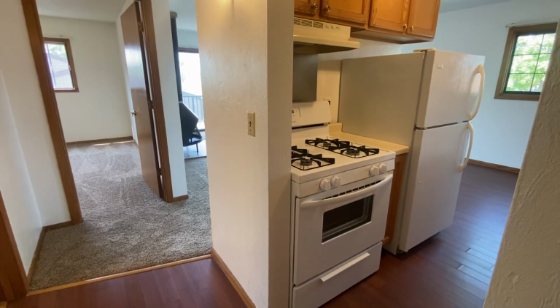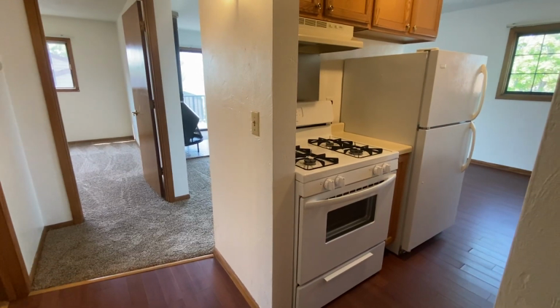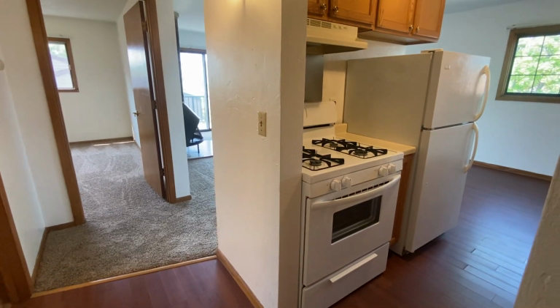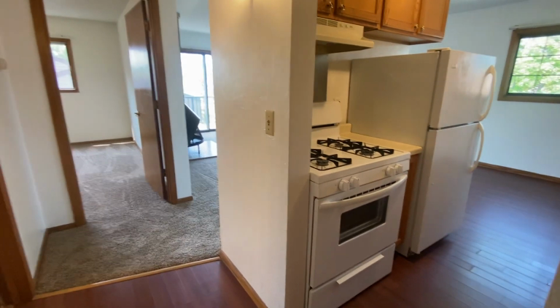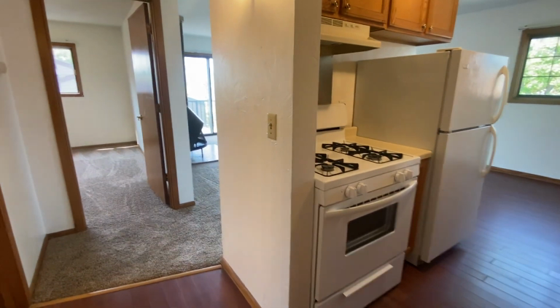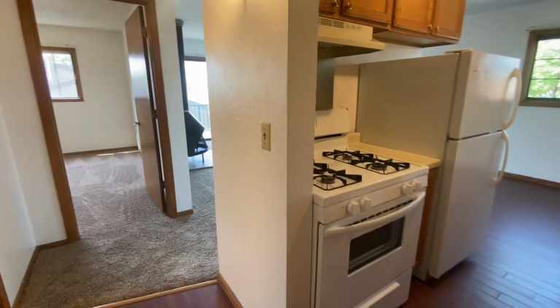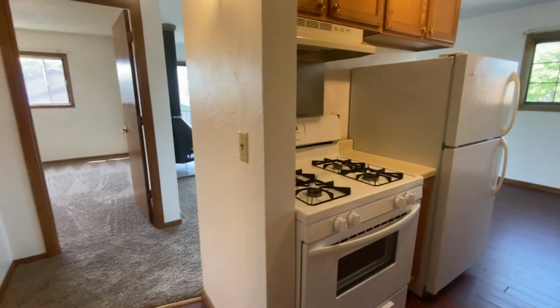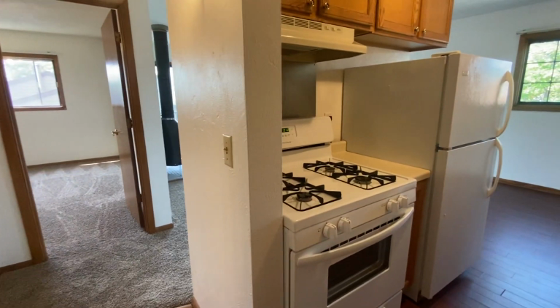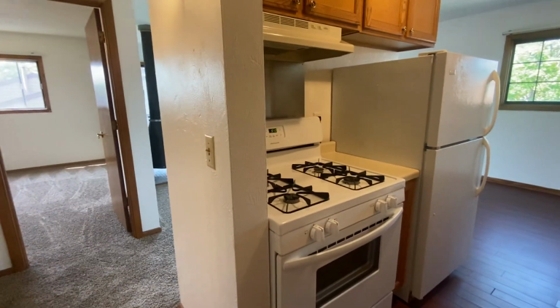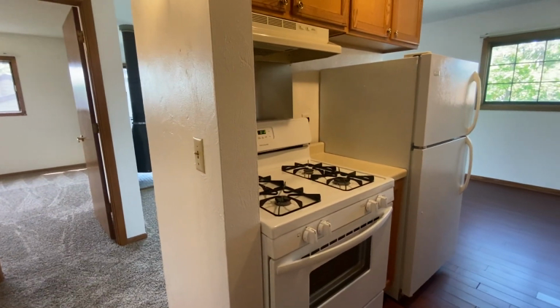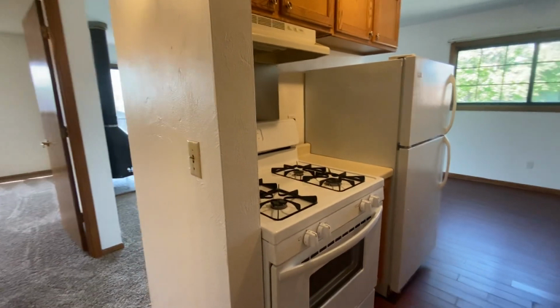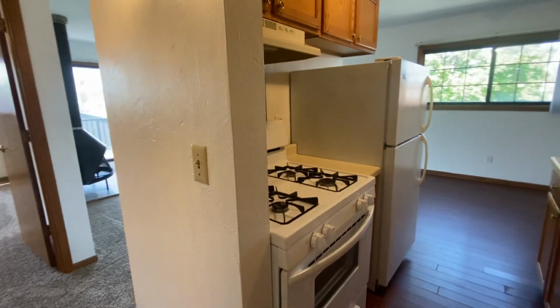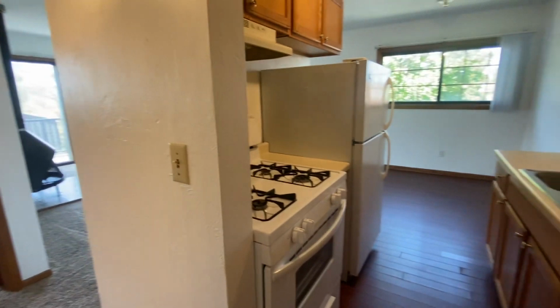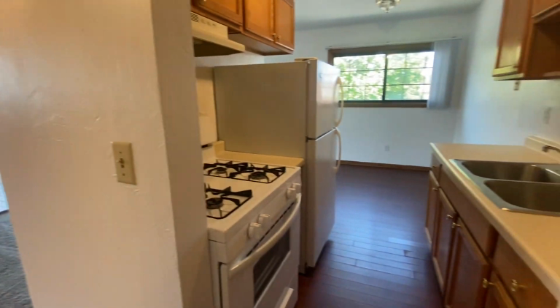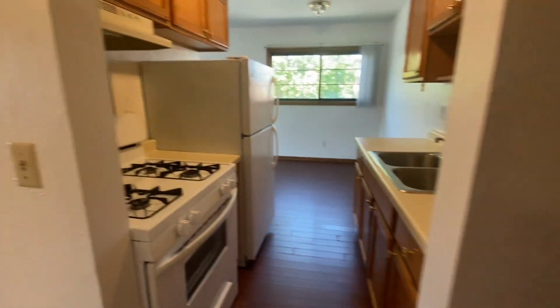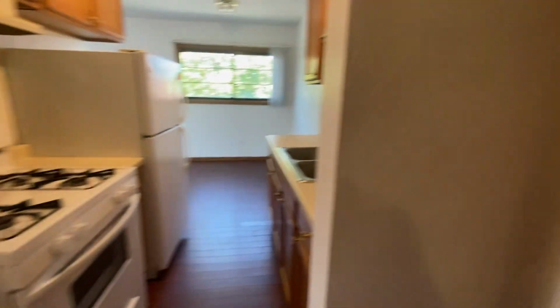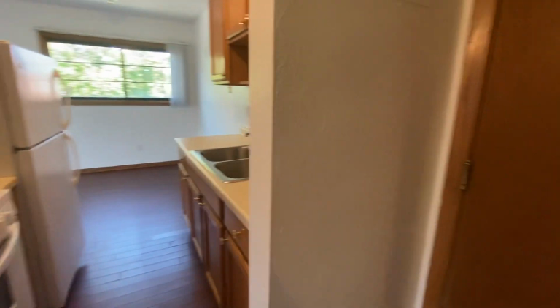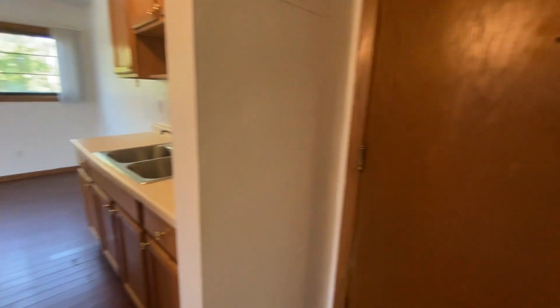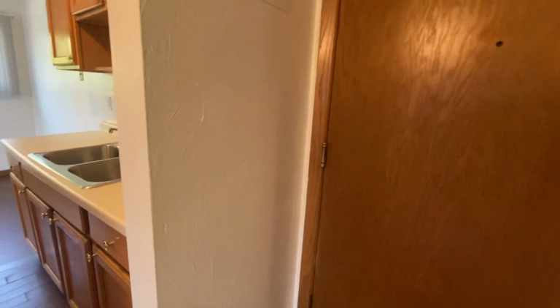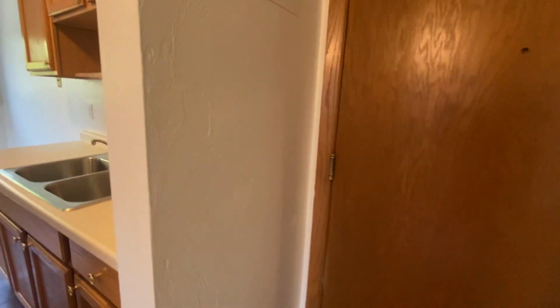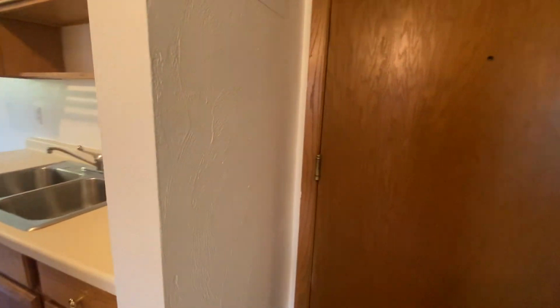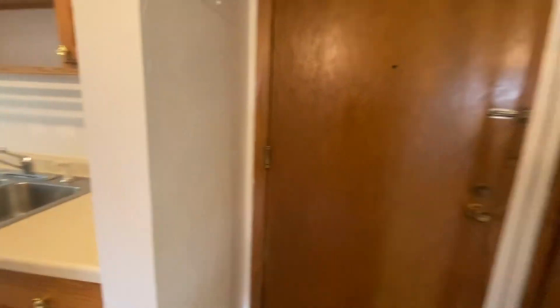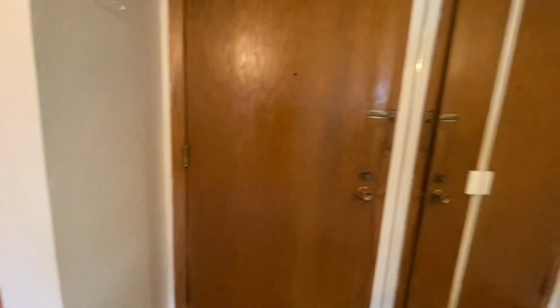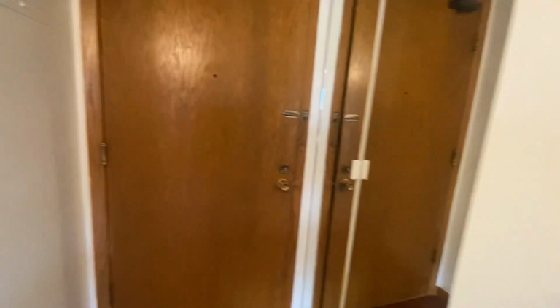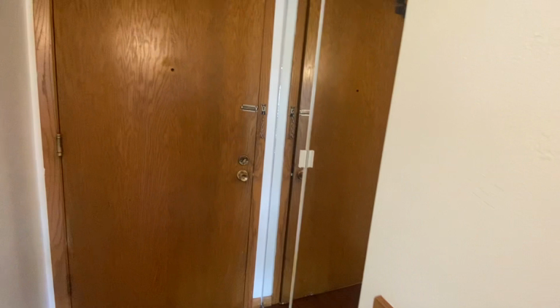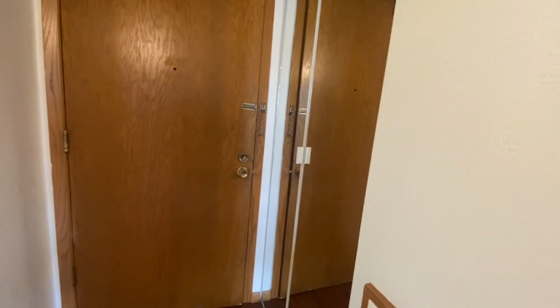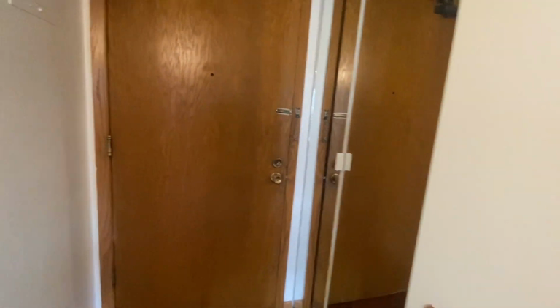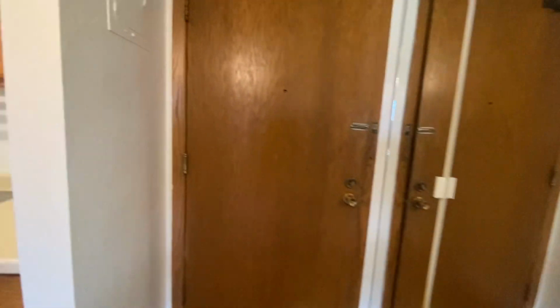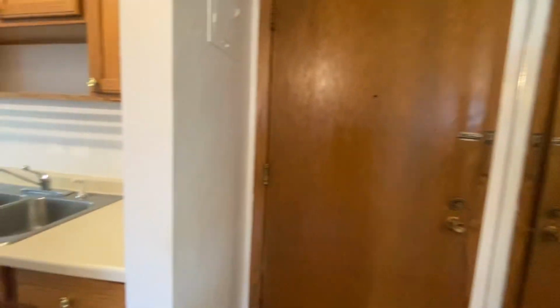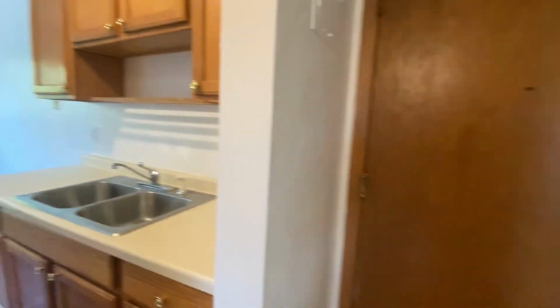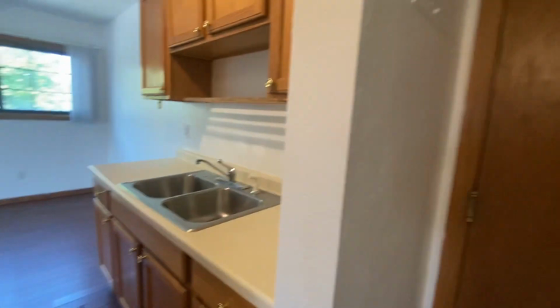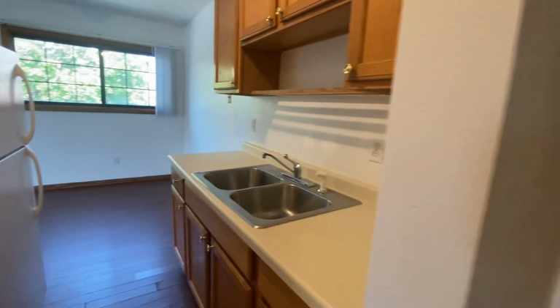Hi and welcome to this top floor one bedroom located at 310 8th Street Southeast. This is right where we came in and you do have your first closet right here. You'll find in this unit there's plenty of storage space.